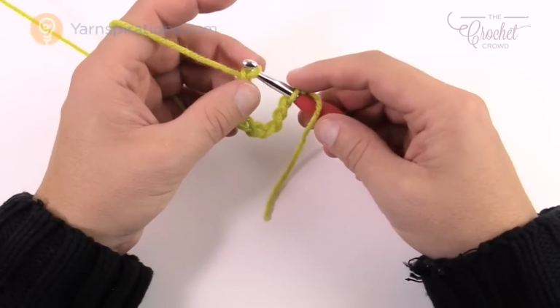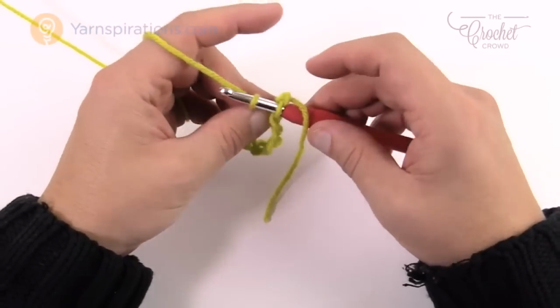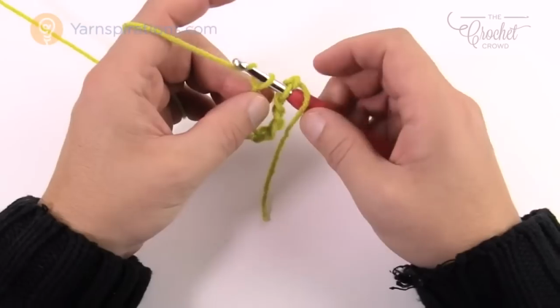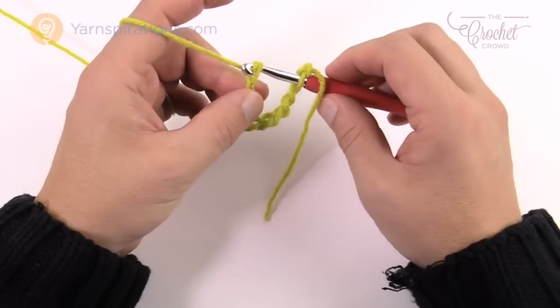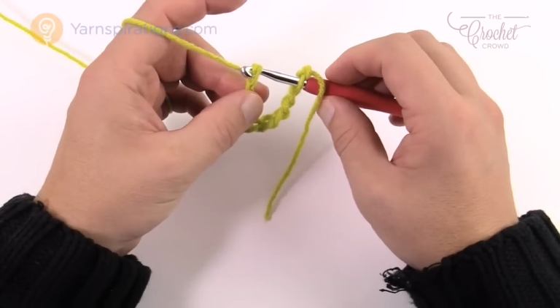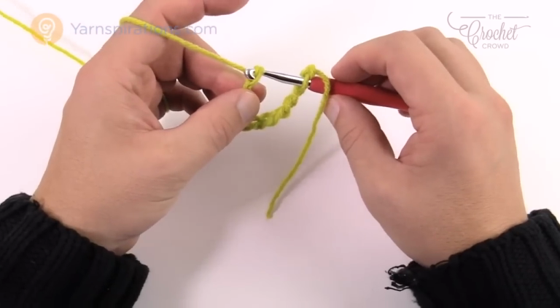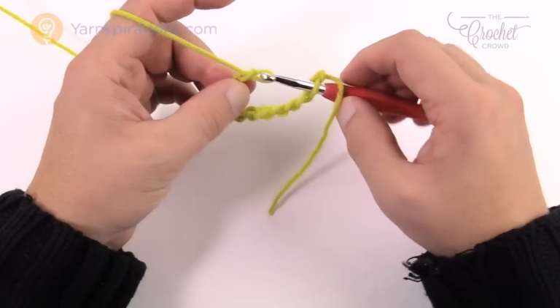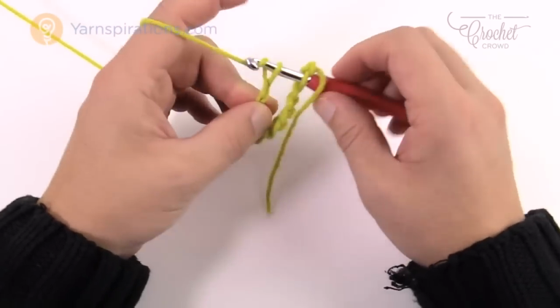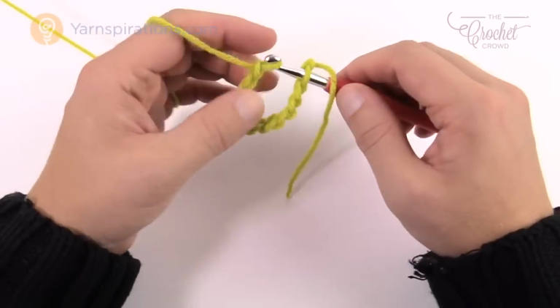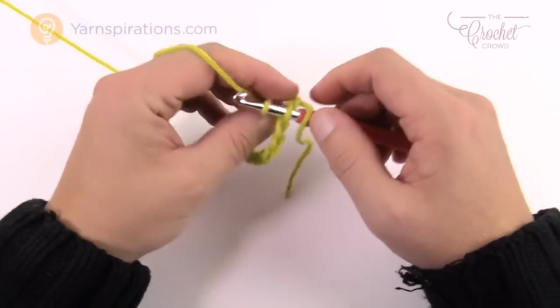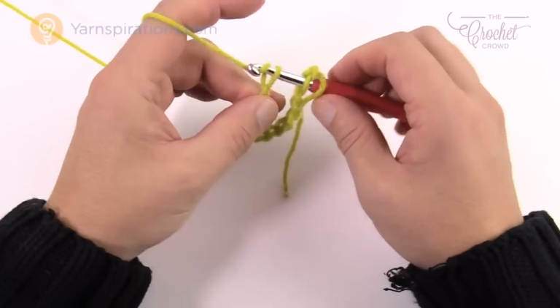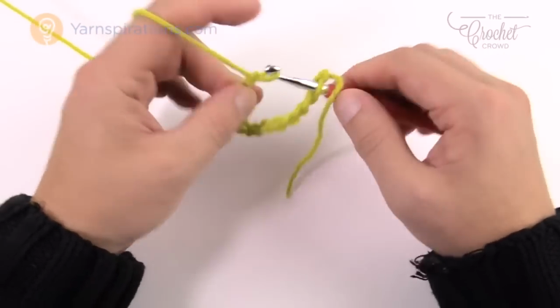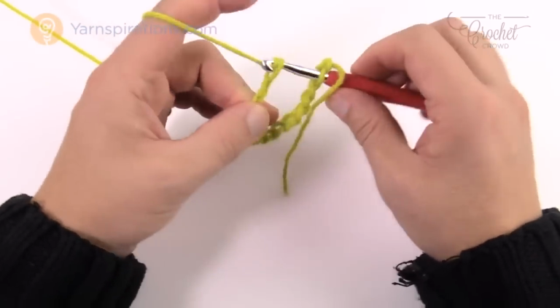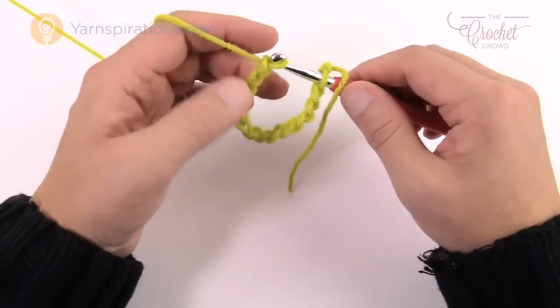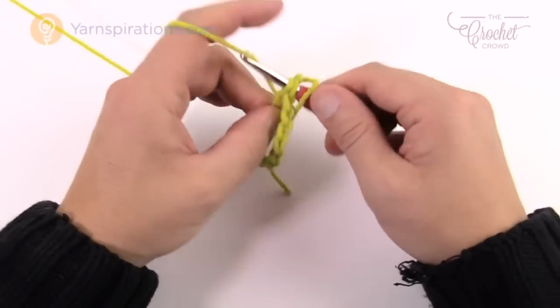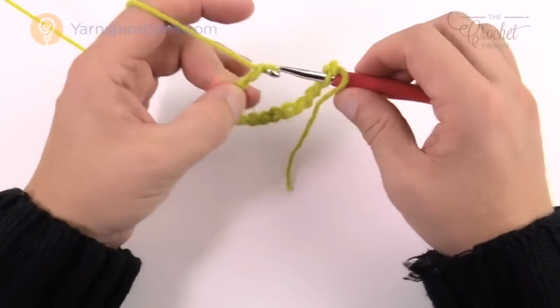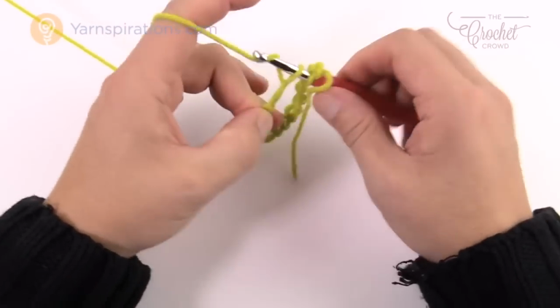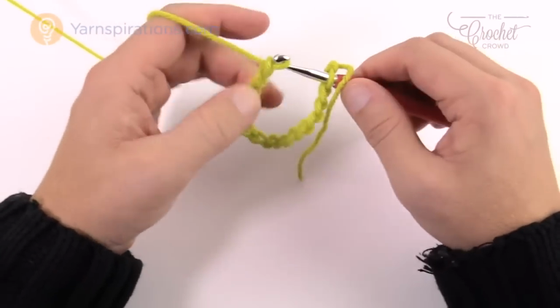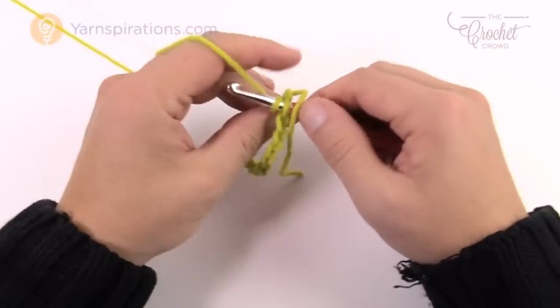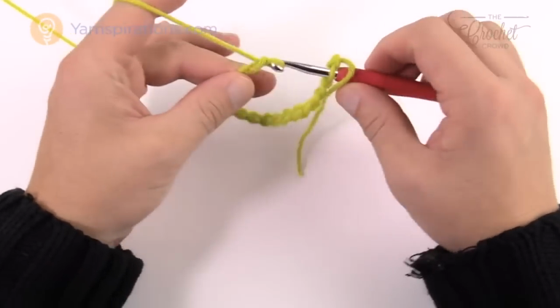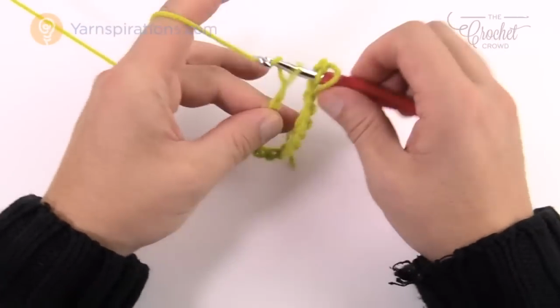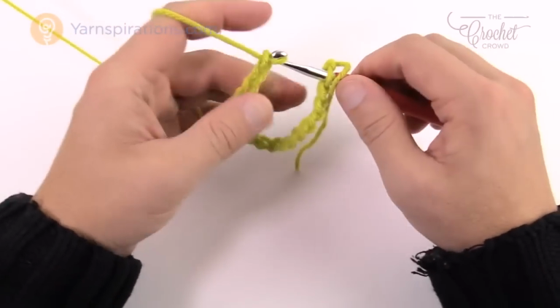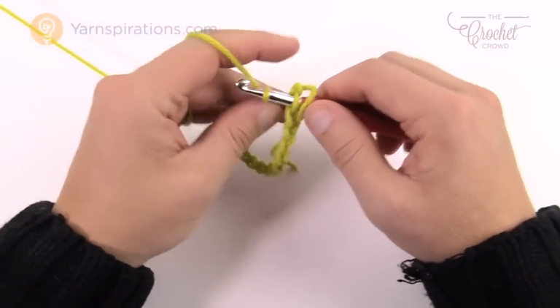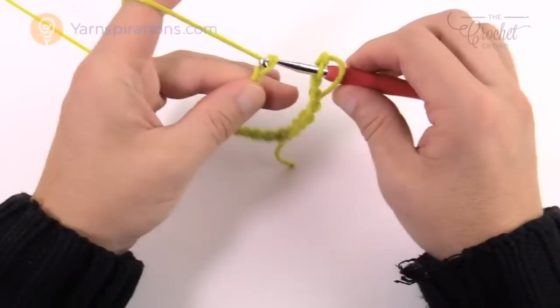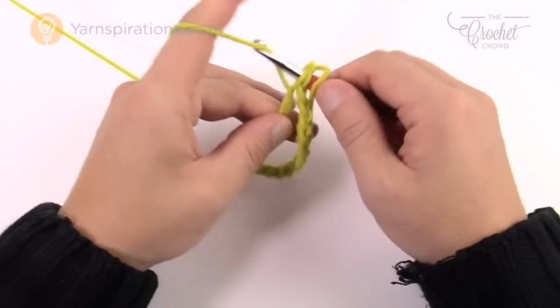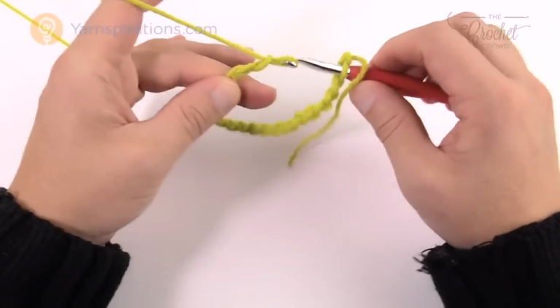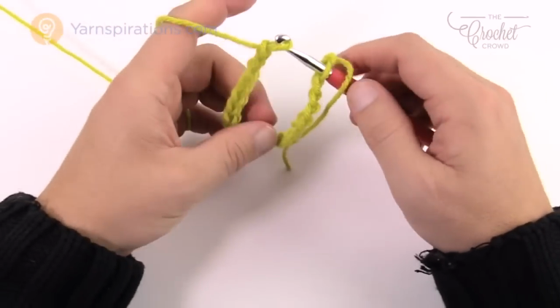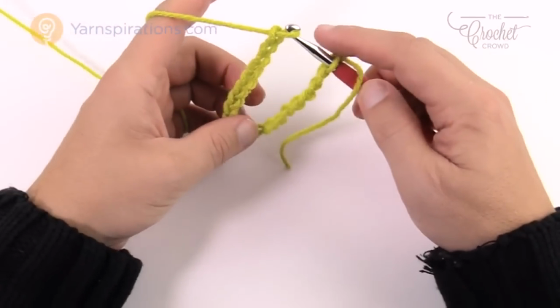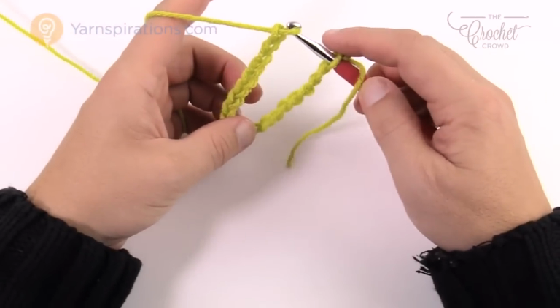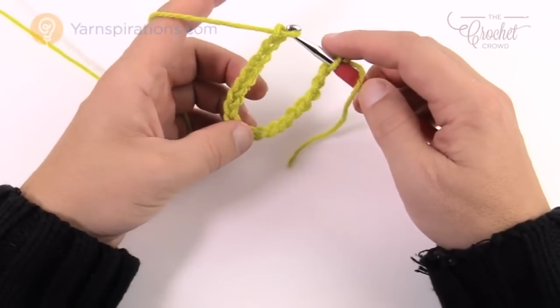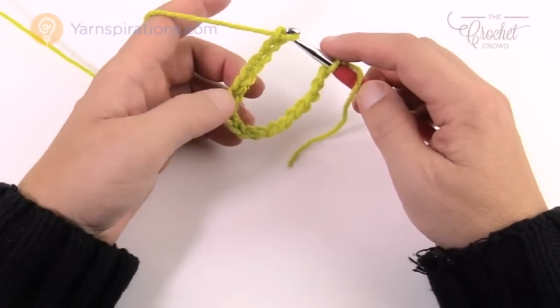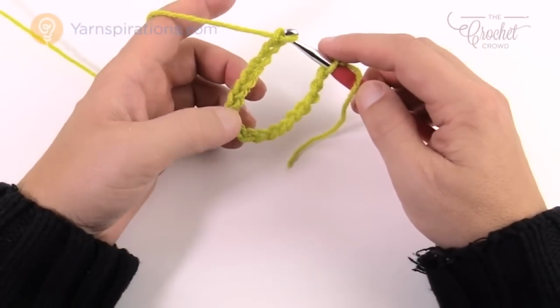Just ignore the loop on the hook and continue. Do another ten — 1, 2, 3, 4, 5, 6, 7, 8, 9, and 10. Keep going all the way to 84 and I'll see you back here in just a moment.